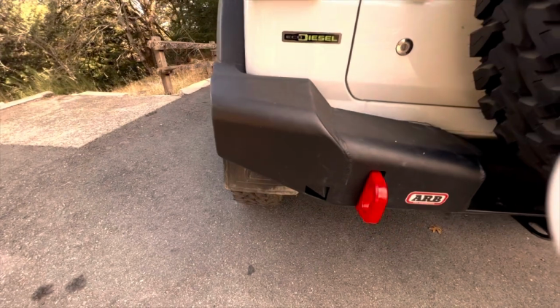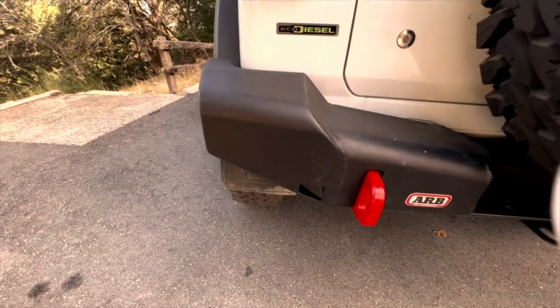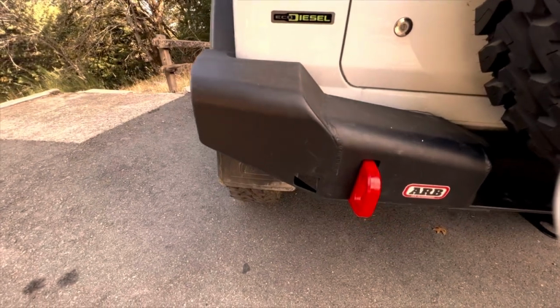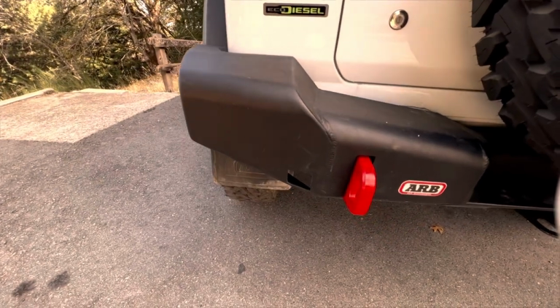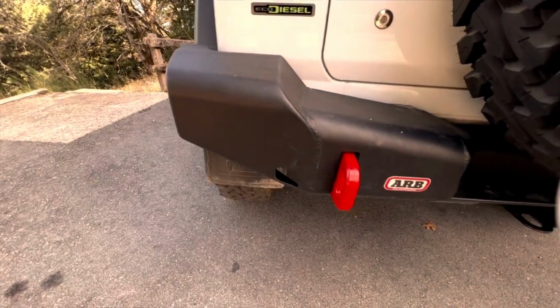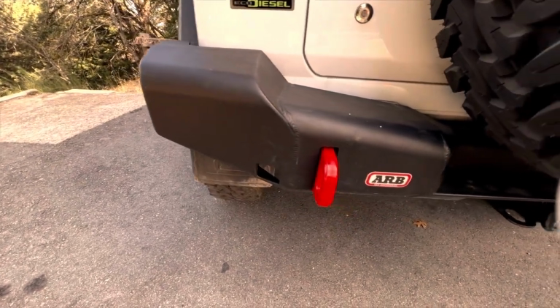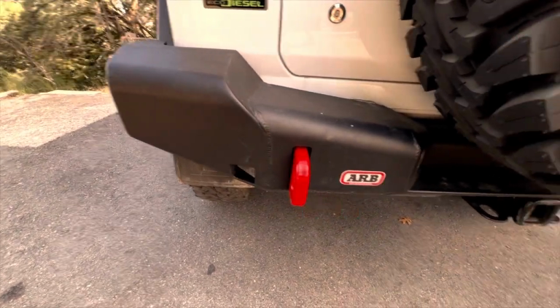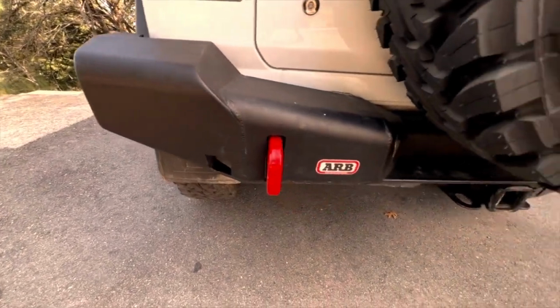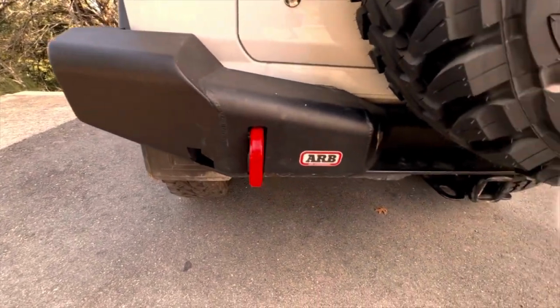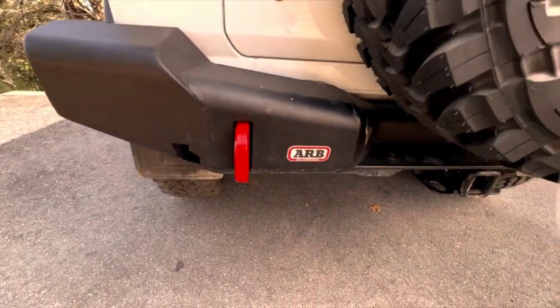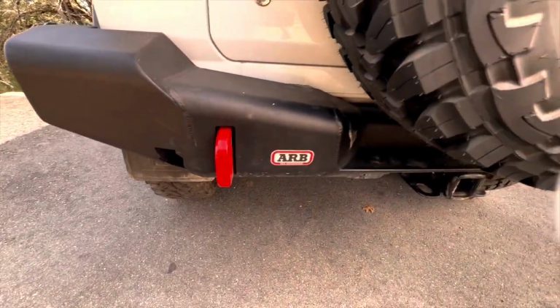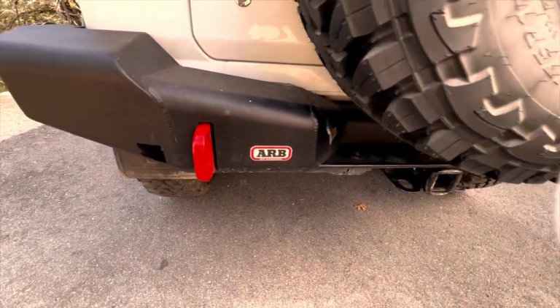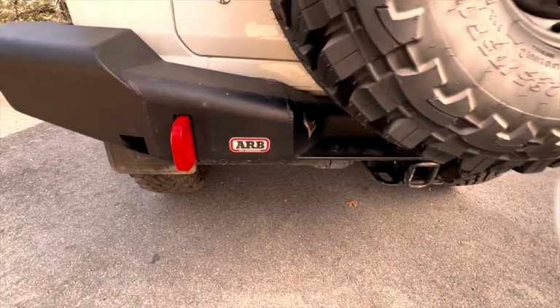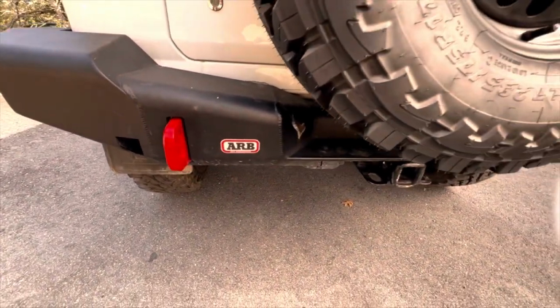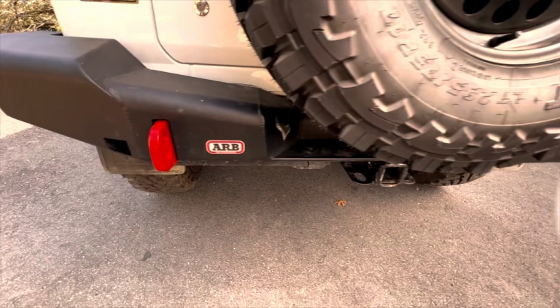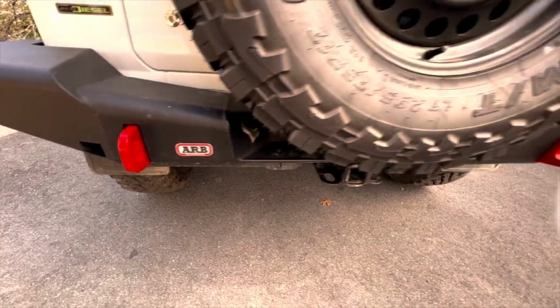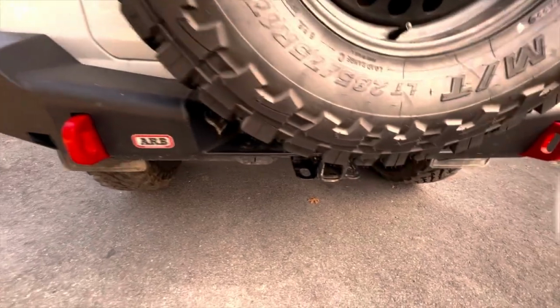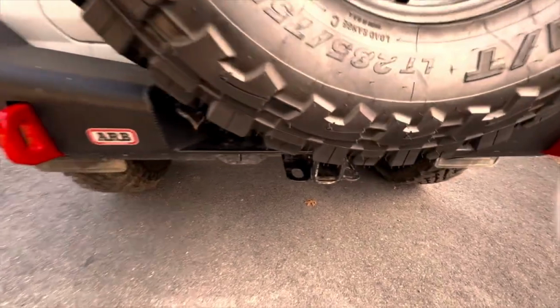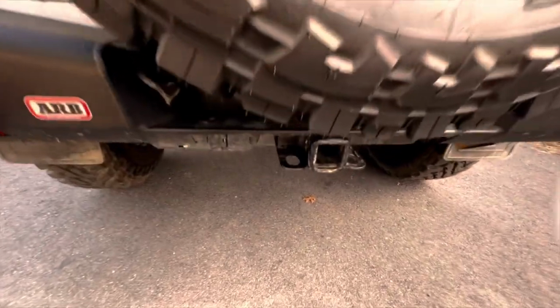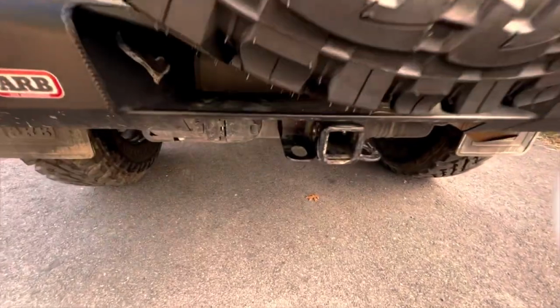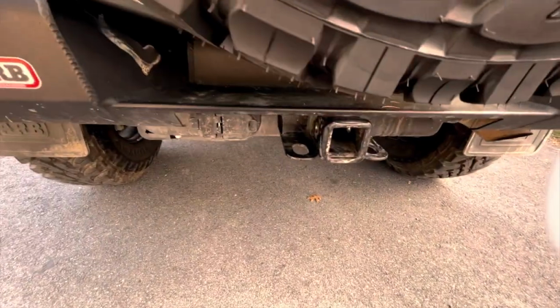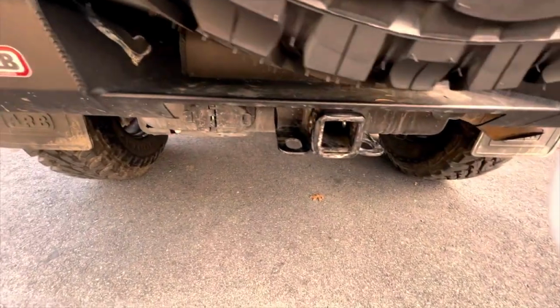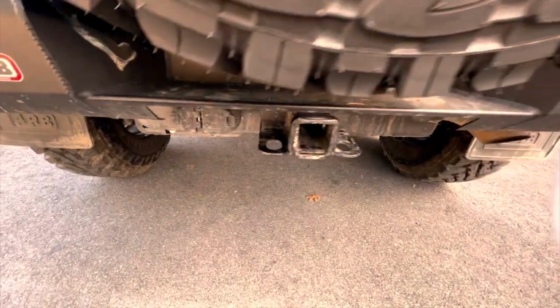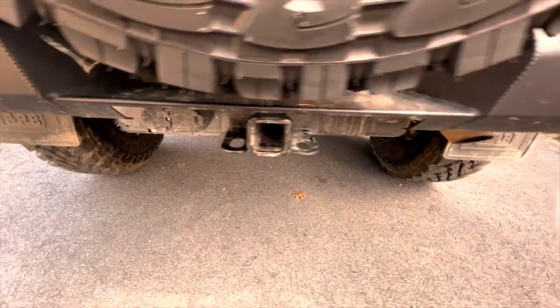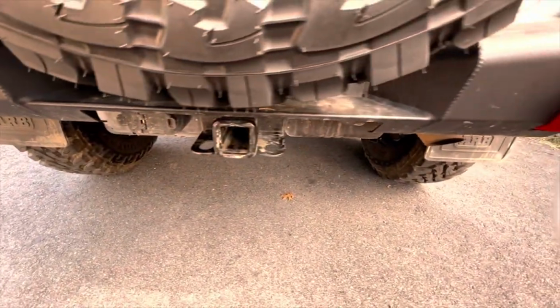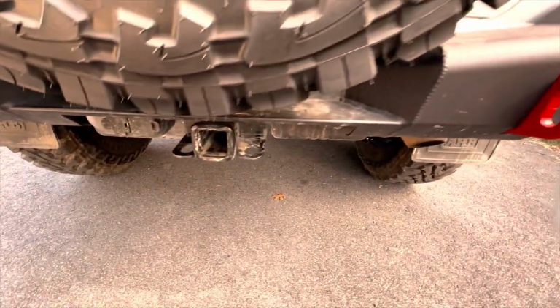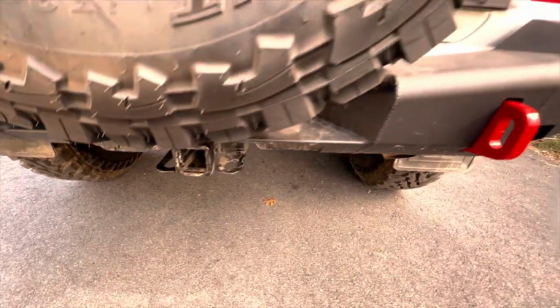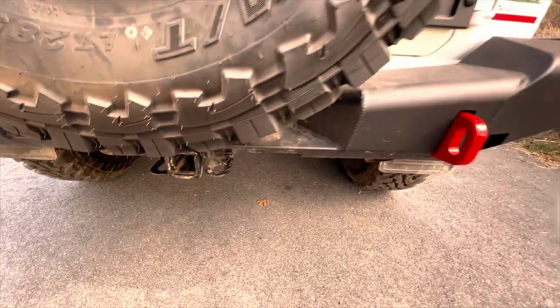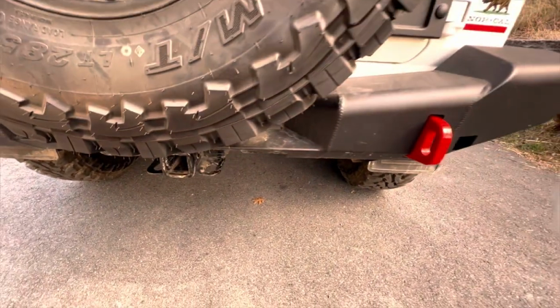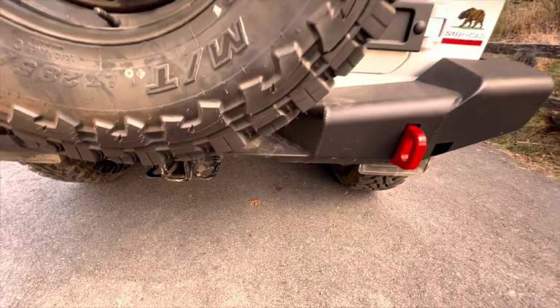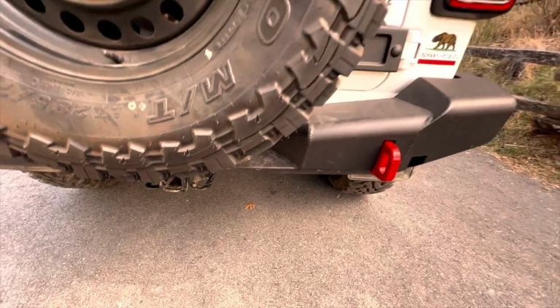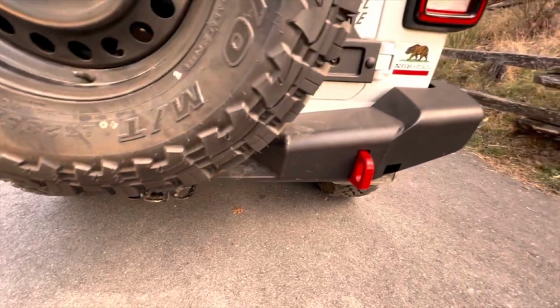Around the back of the Jeep is an ARB rear bumper with two massive red tow points and notches to fit the high-lift jack in. The tow points are solidly attached to the frame.